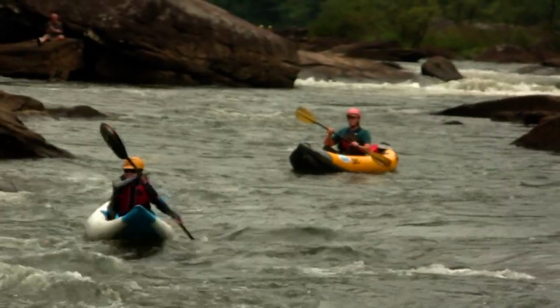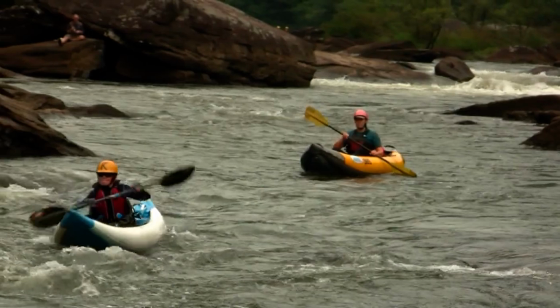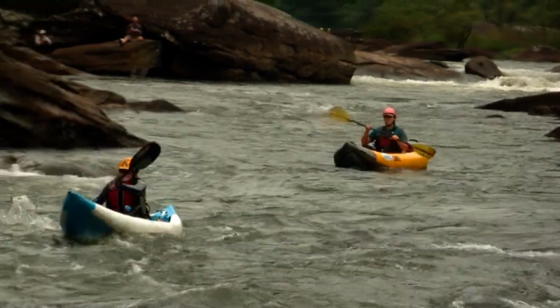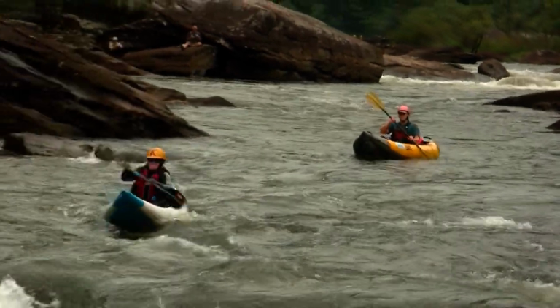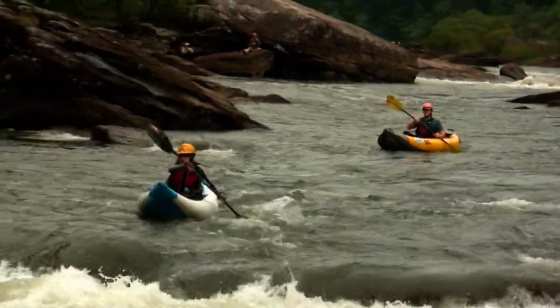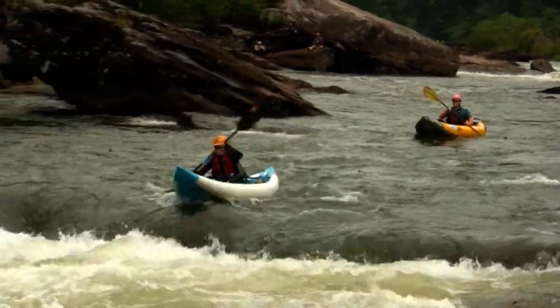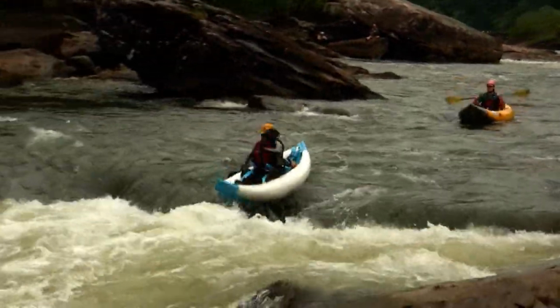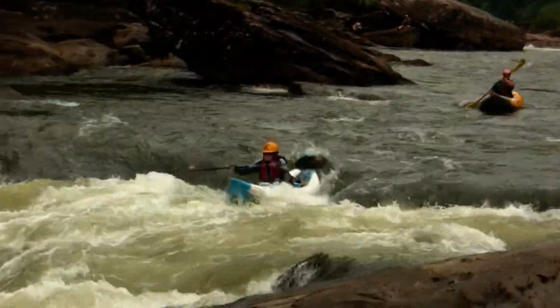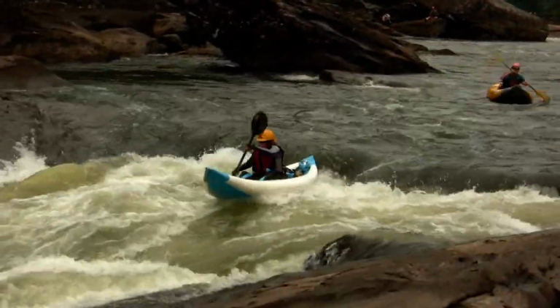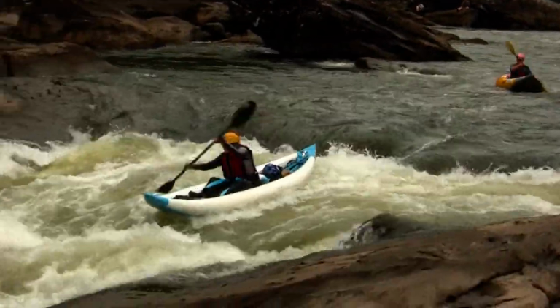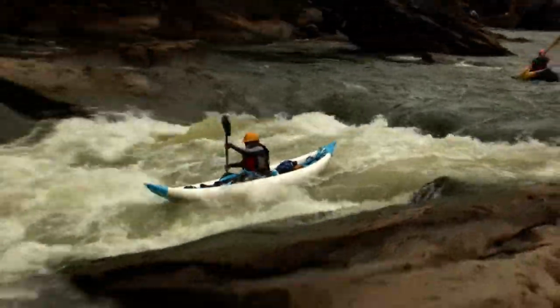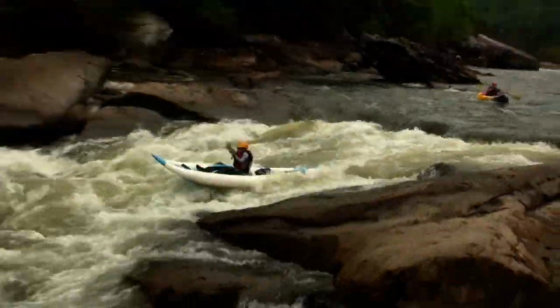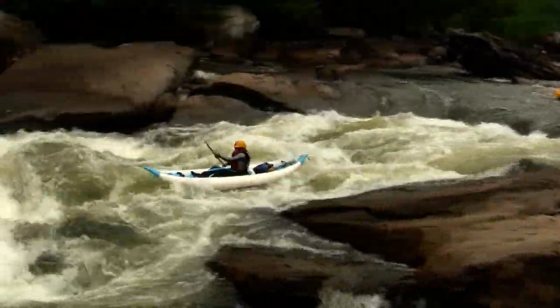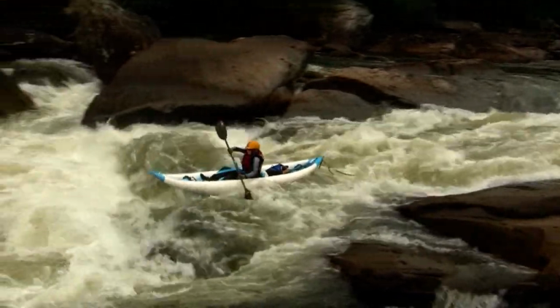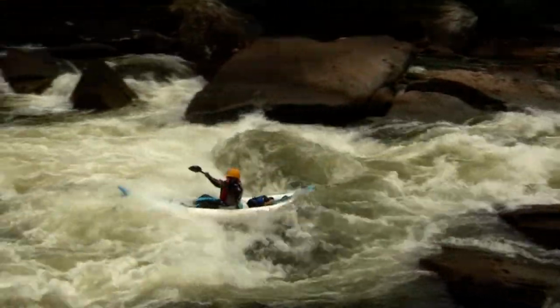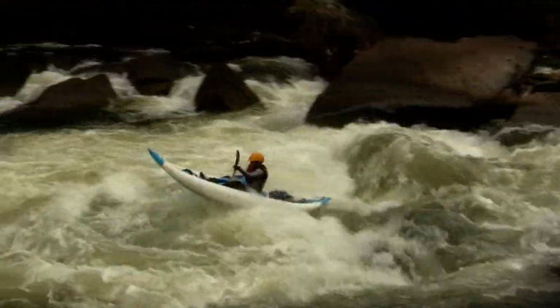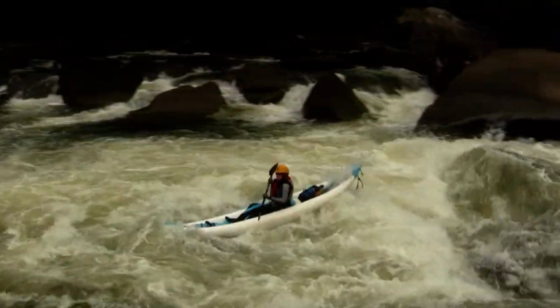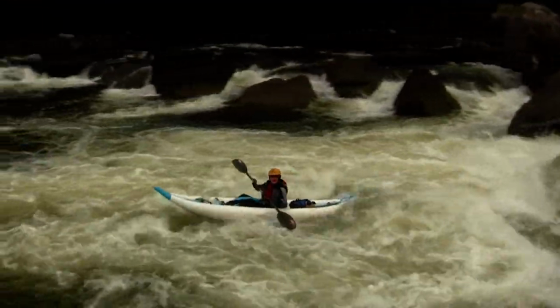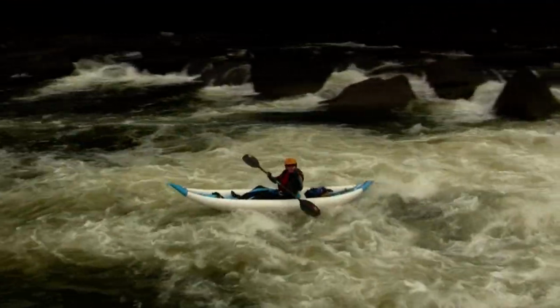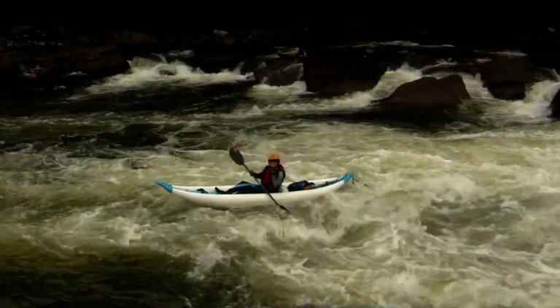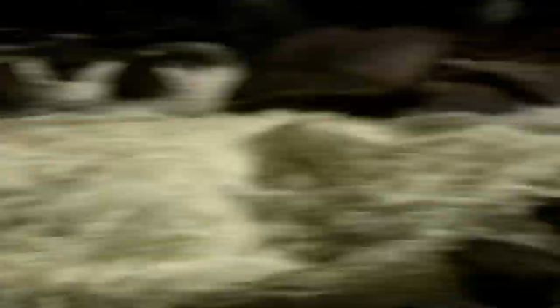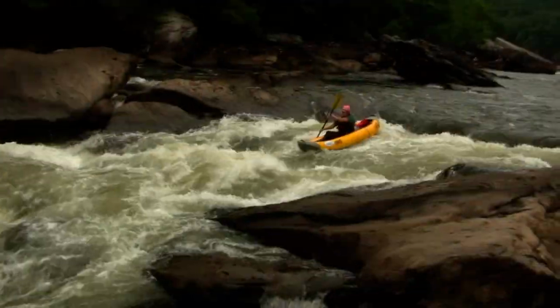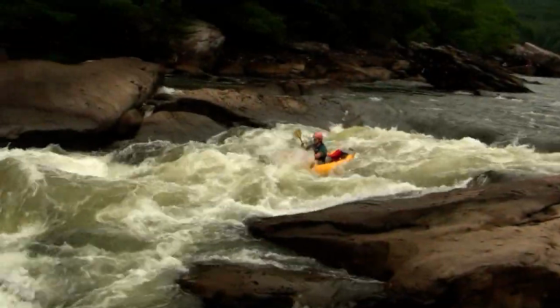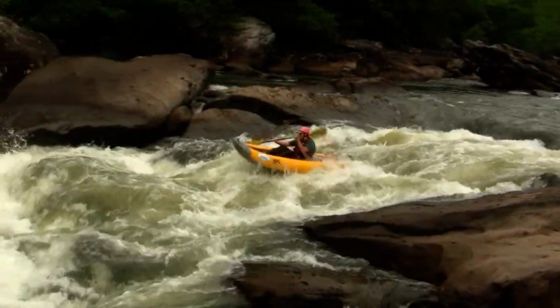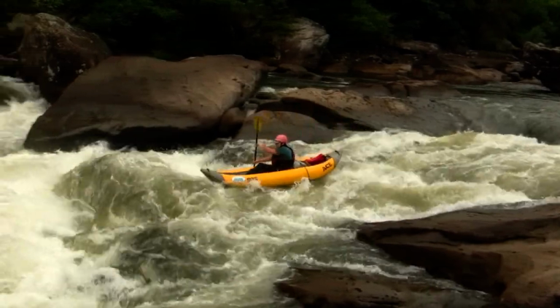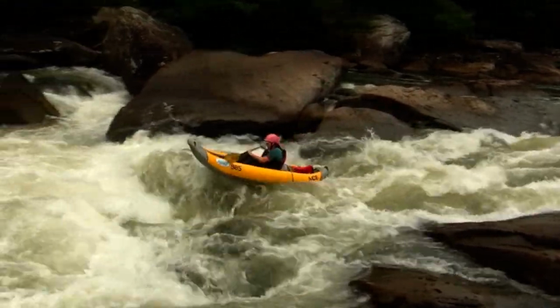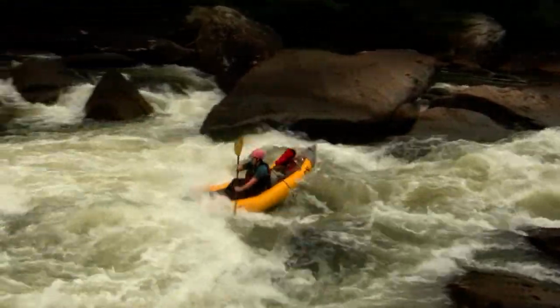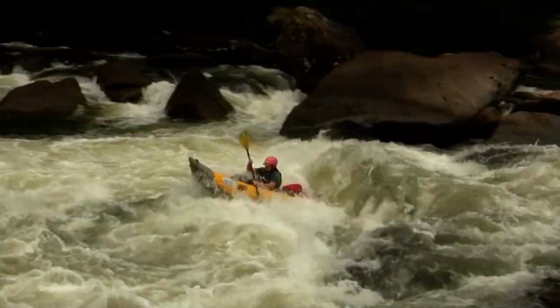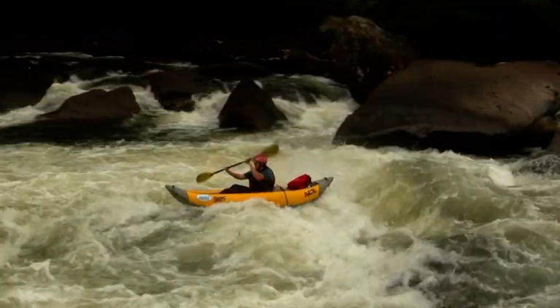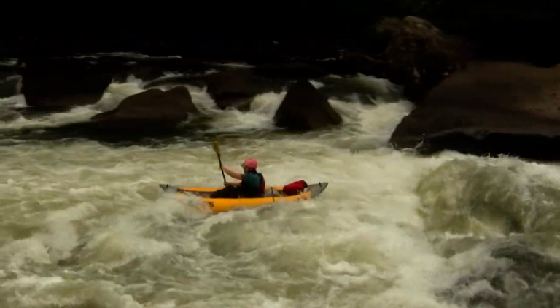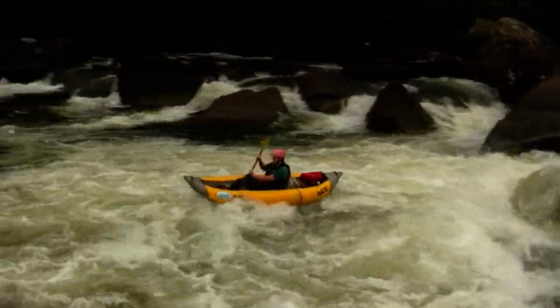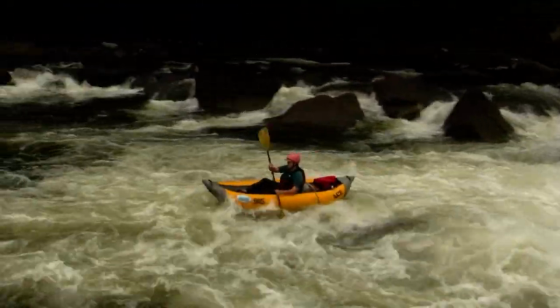Looks like we've got some inflatable kayaks approaching the second drop here. Let's see how they do. Perfect line, just to the left of that pour over — and the next one gets a nice boop on that thing.